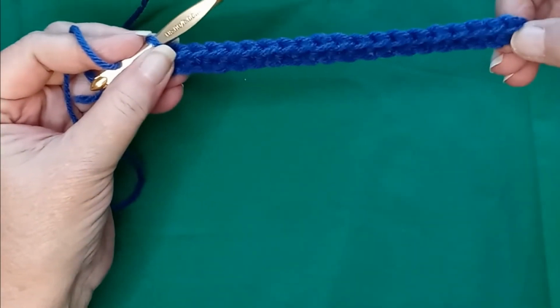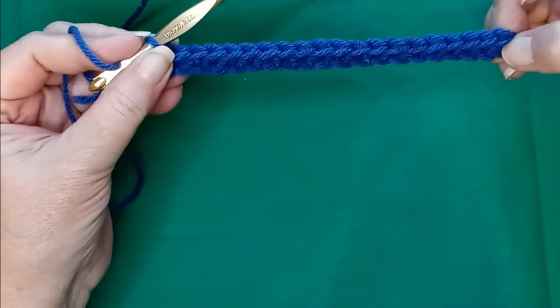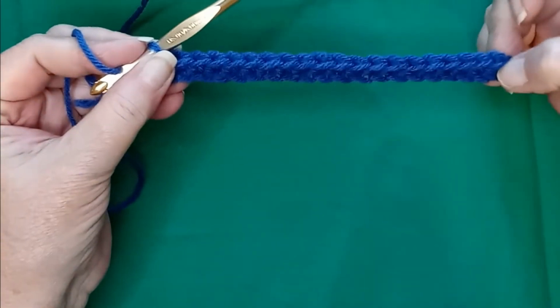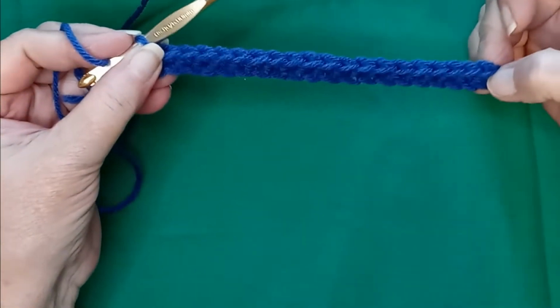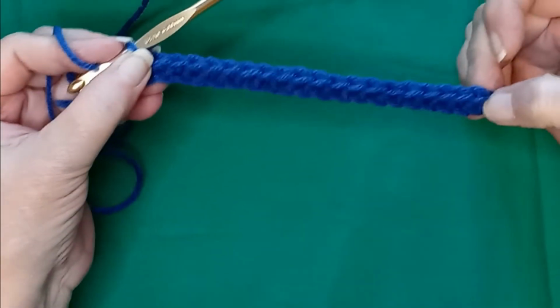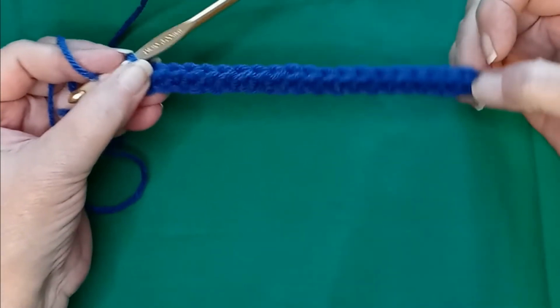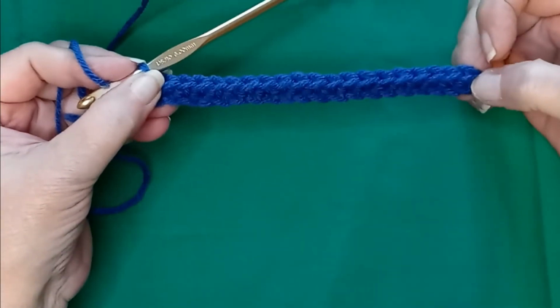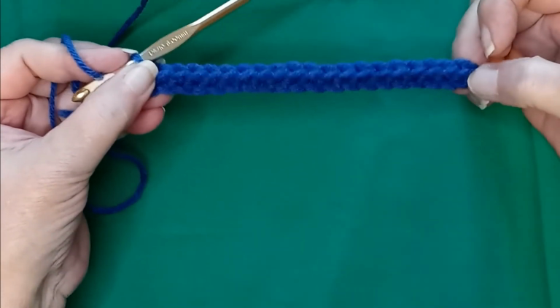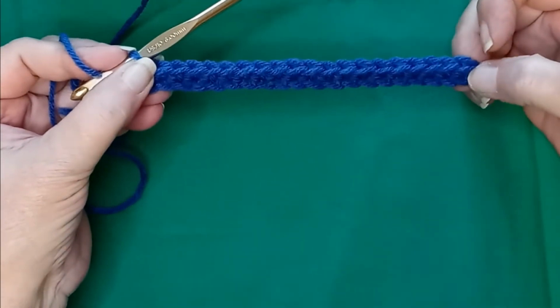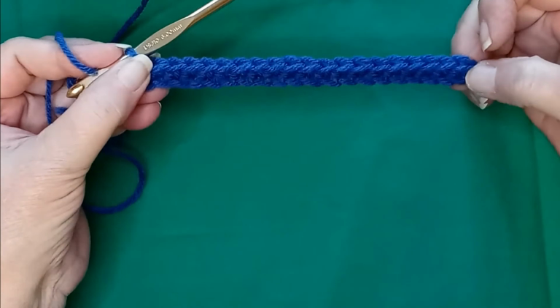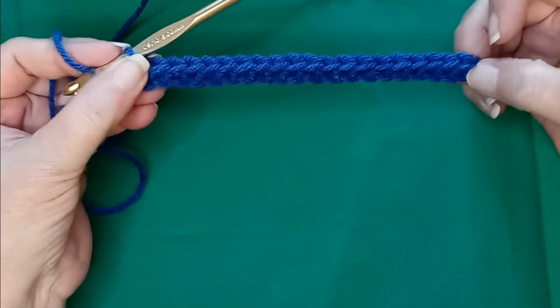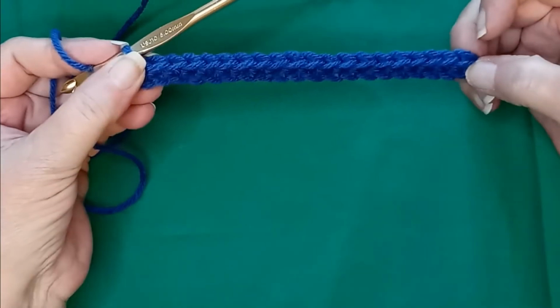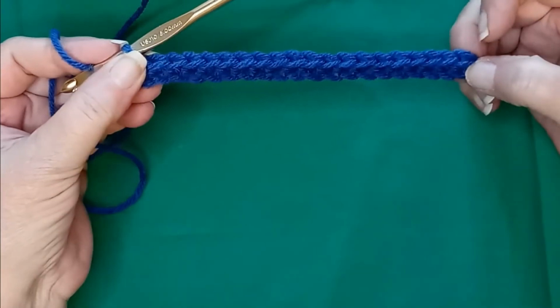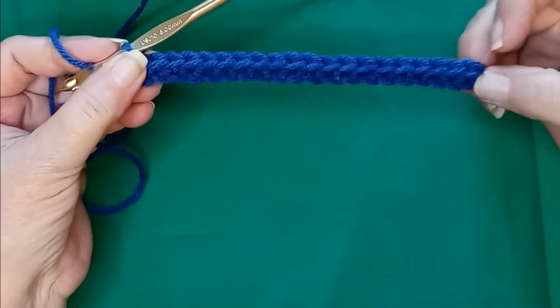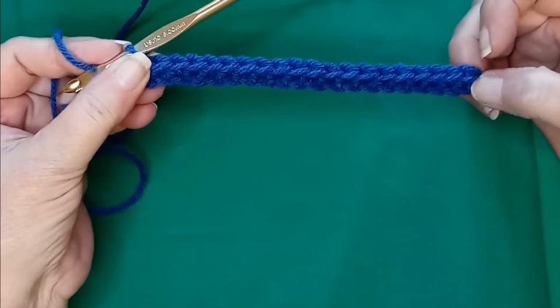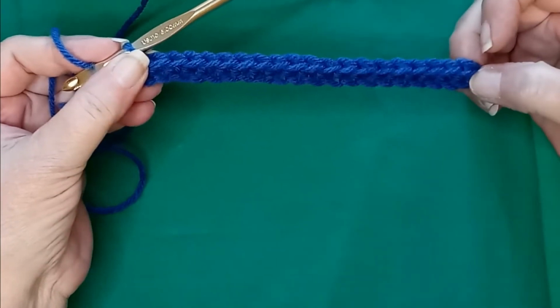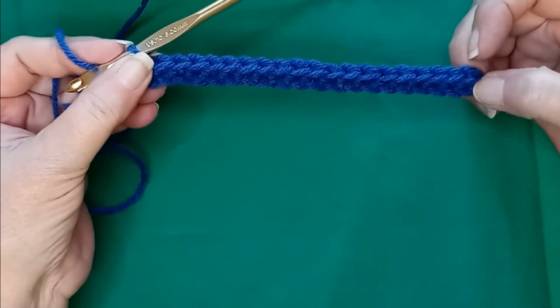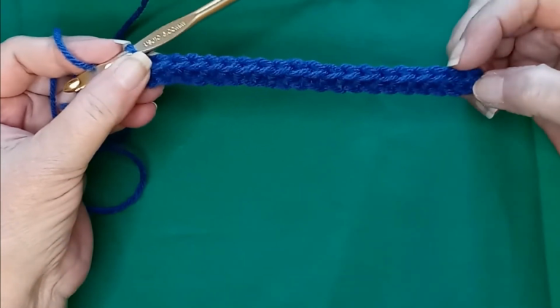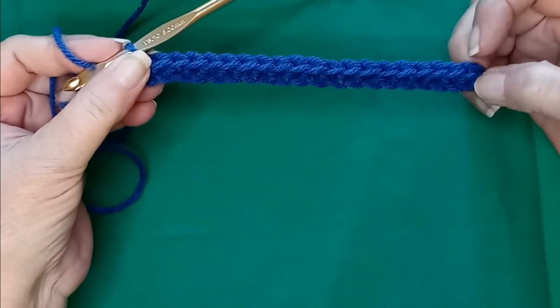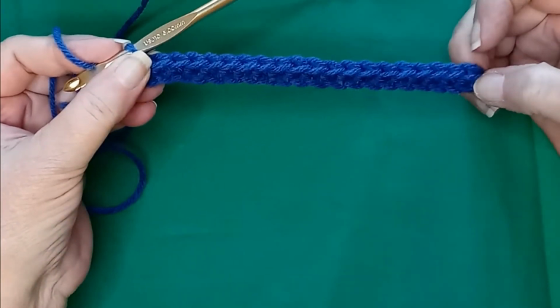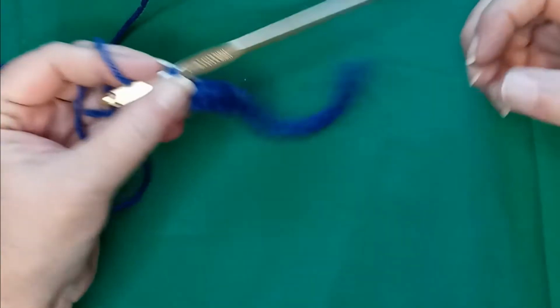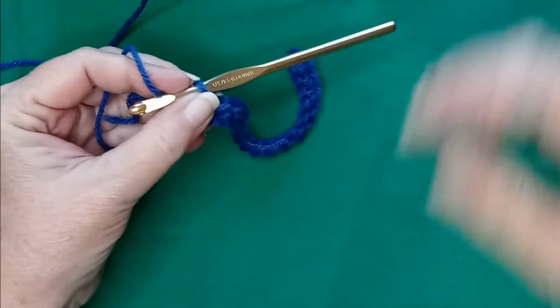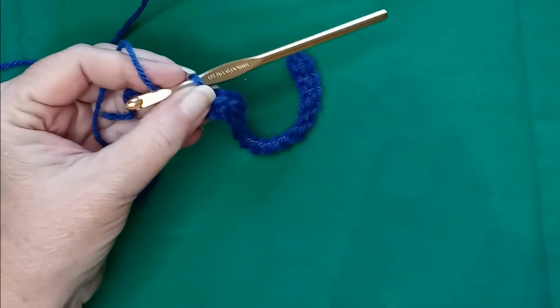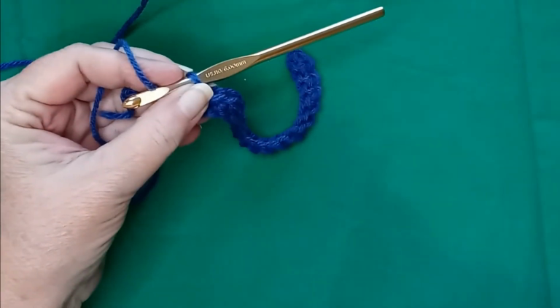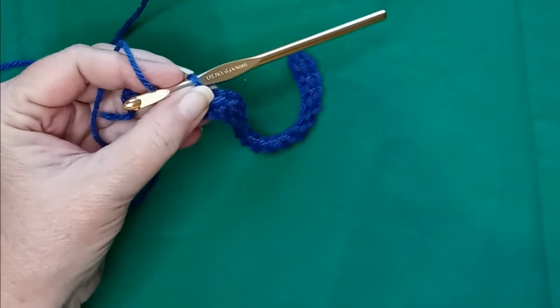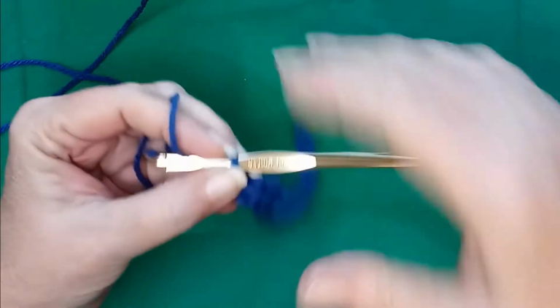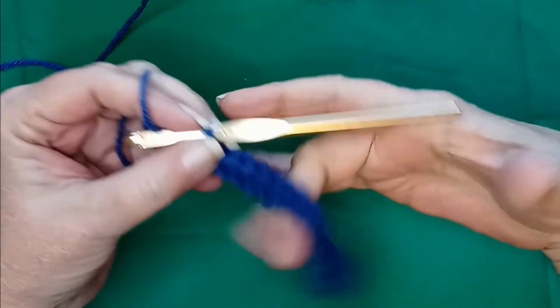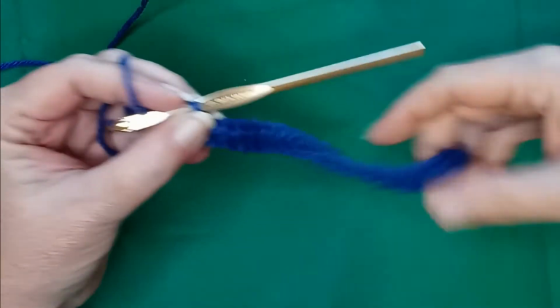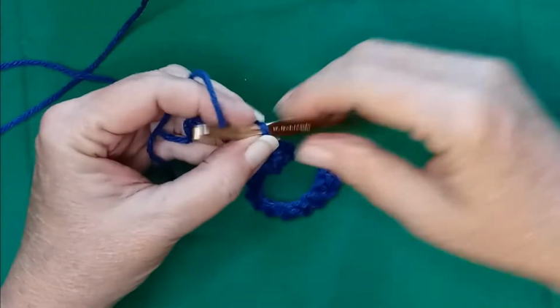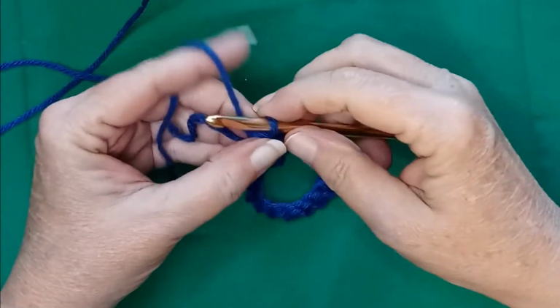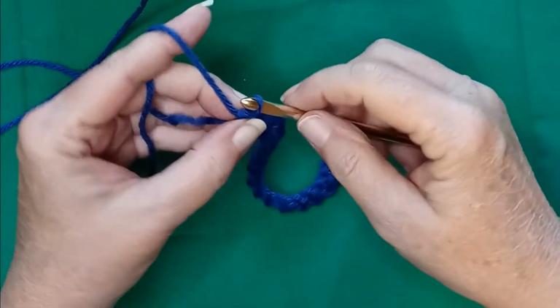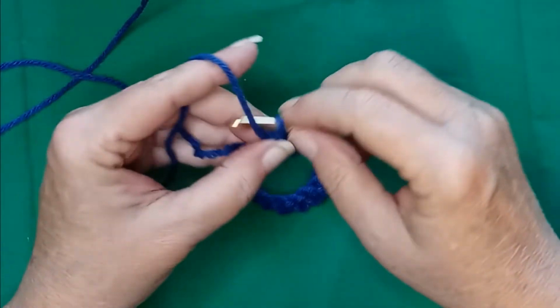So now that you've reached the end of your chain with a row of single crochet, you want to chain up three.